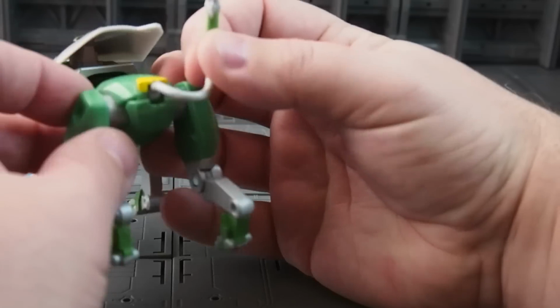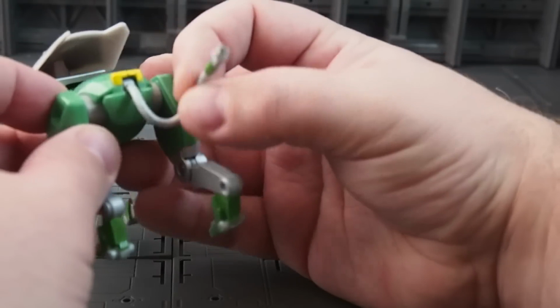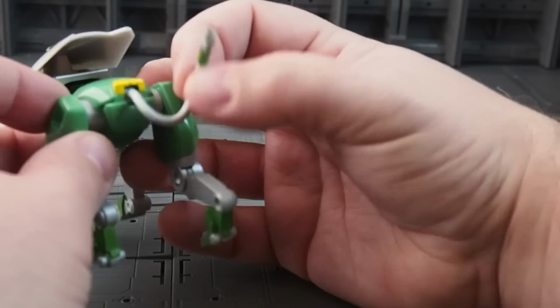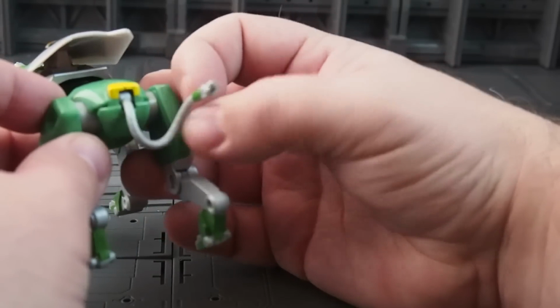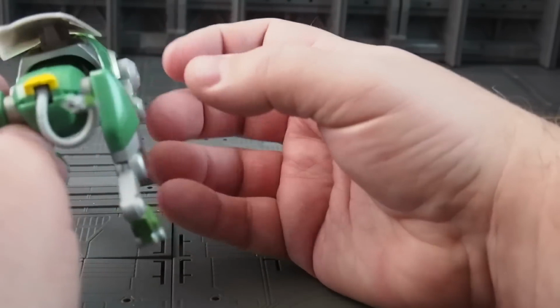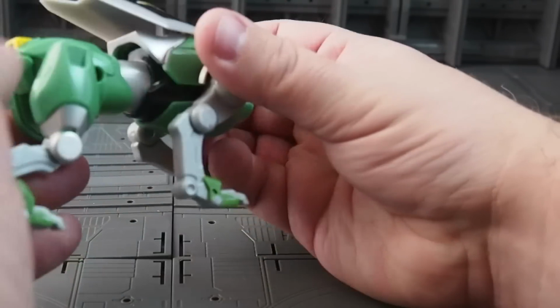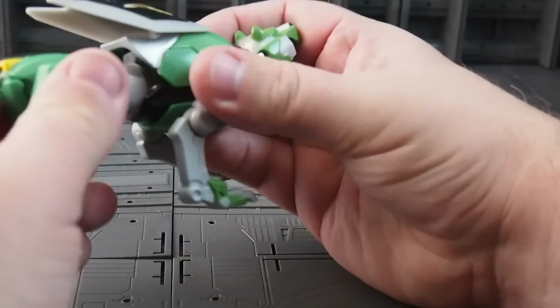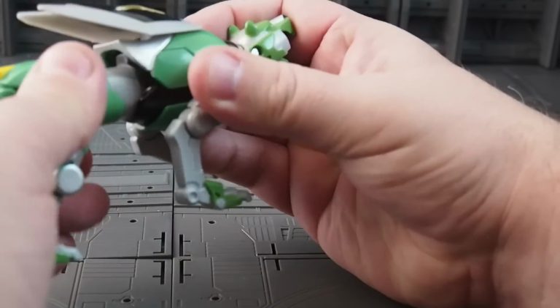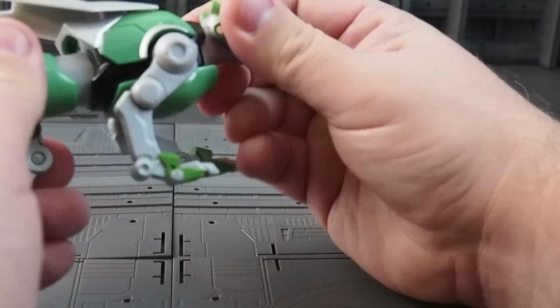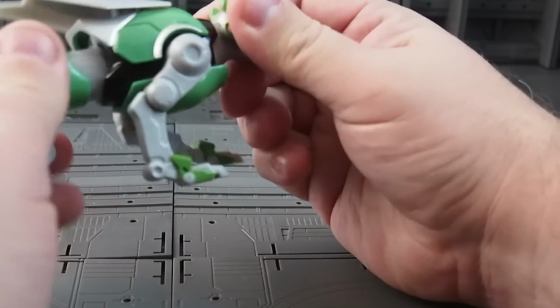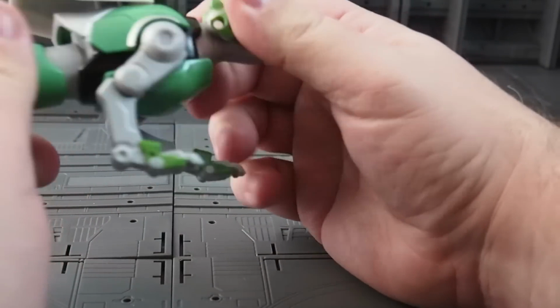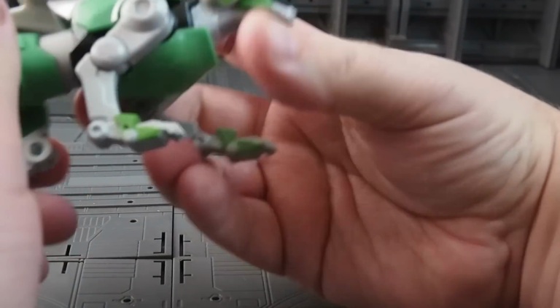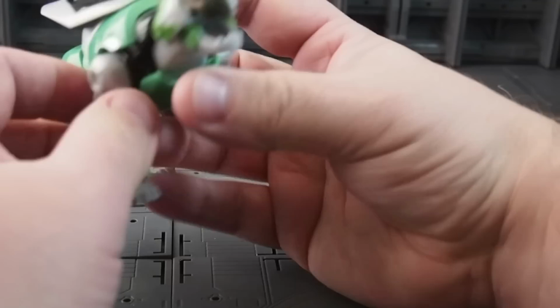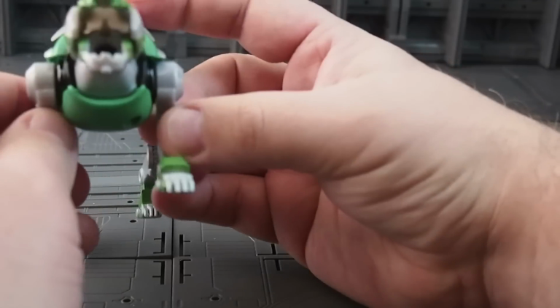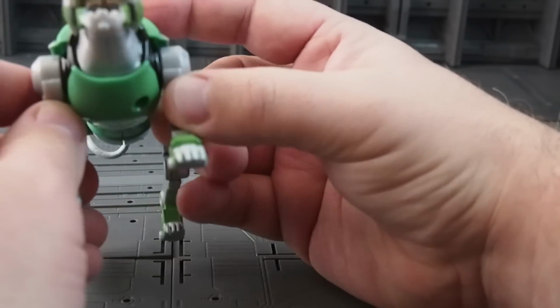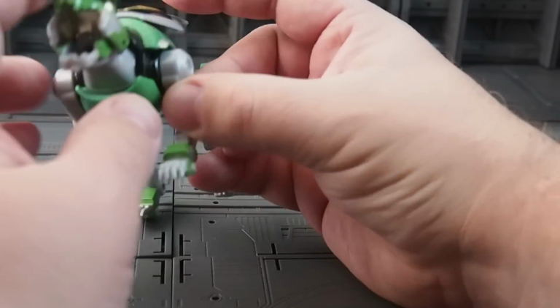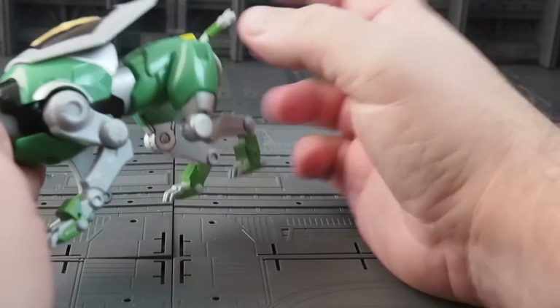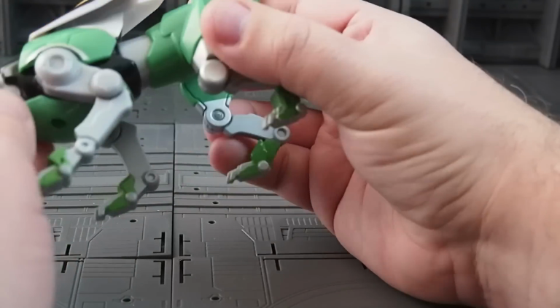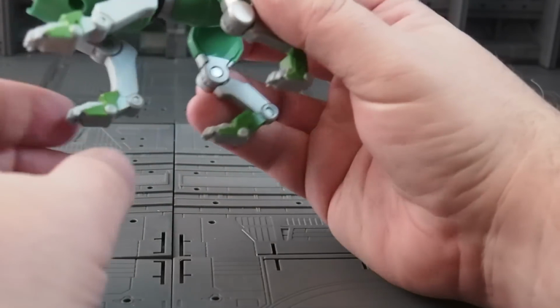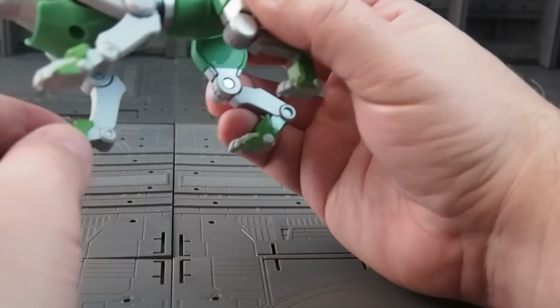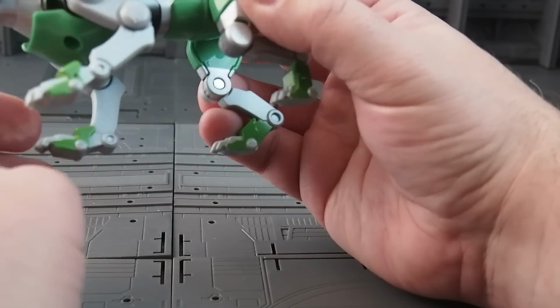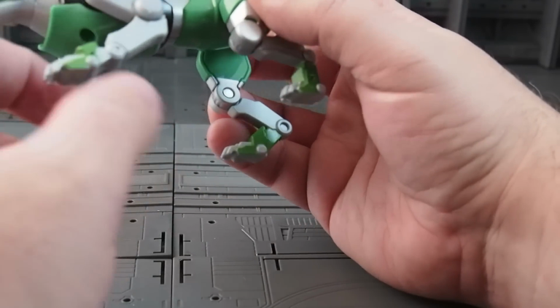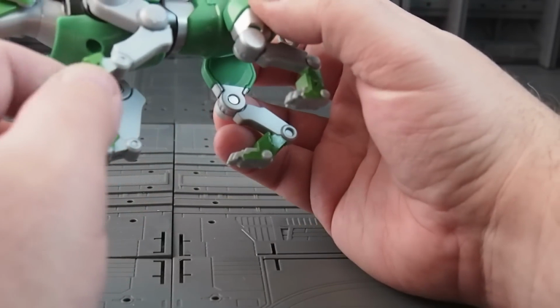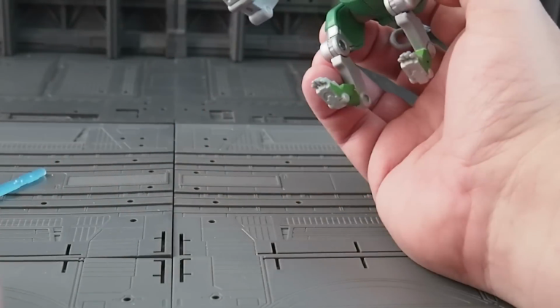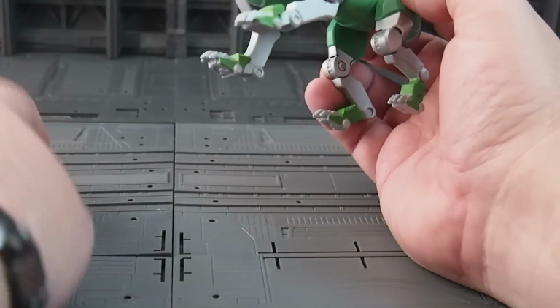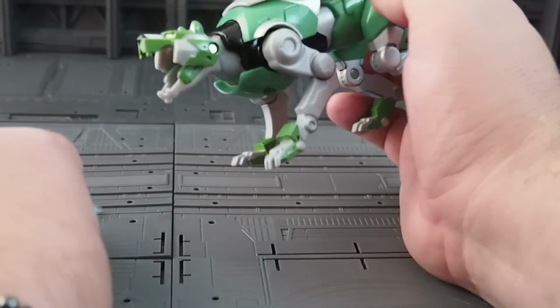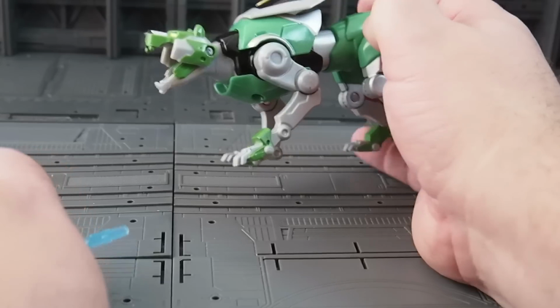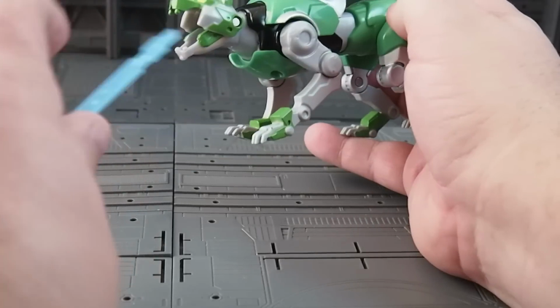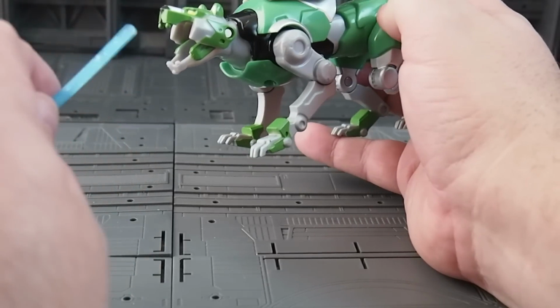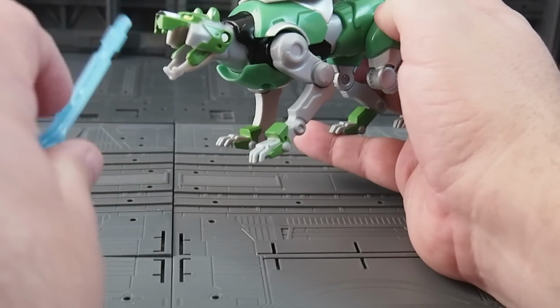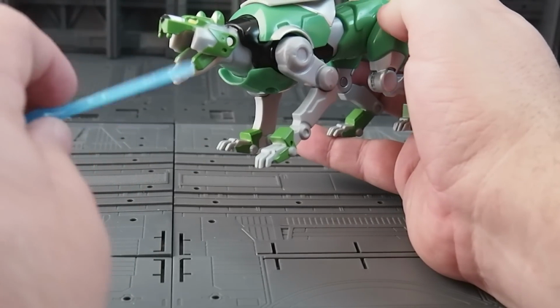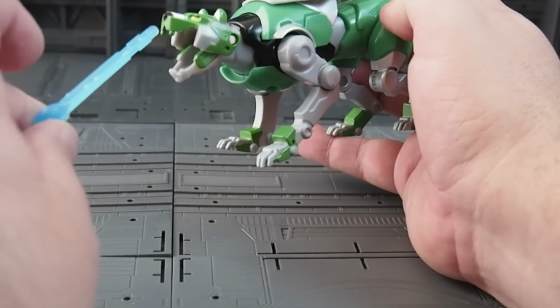The tail moves up and down a little bit, but there's no rotation at the head or the waist. So it is pretty much just an action figure really centered around its gimmick, which is the firing vine beam.